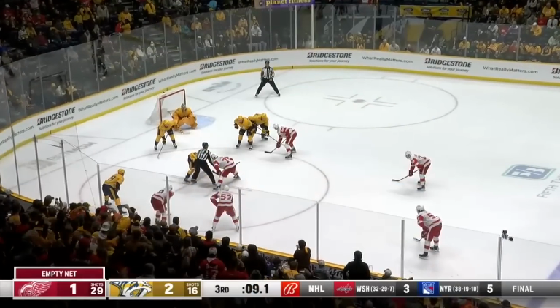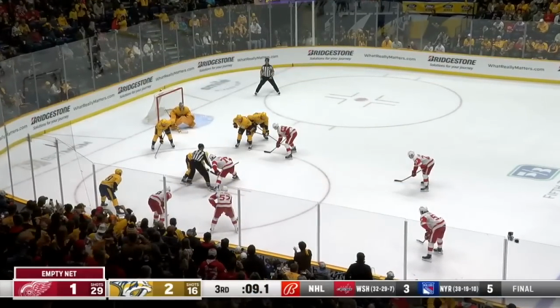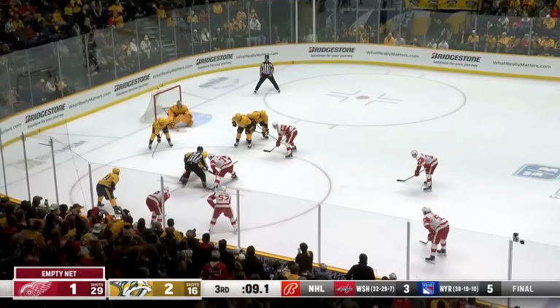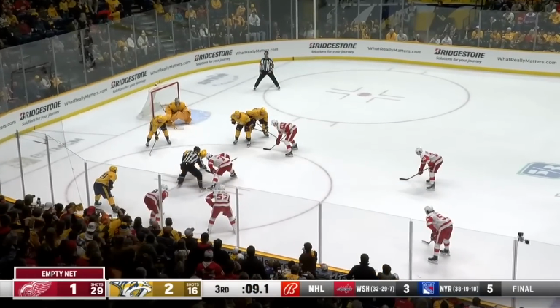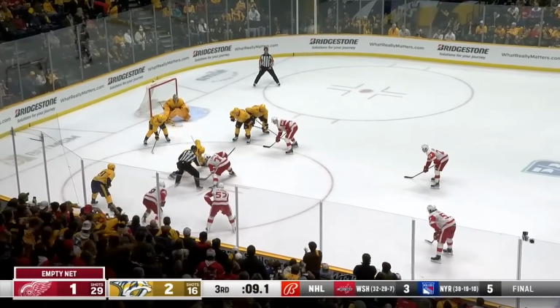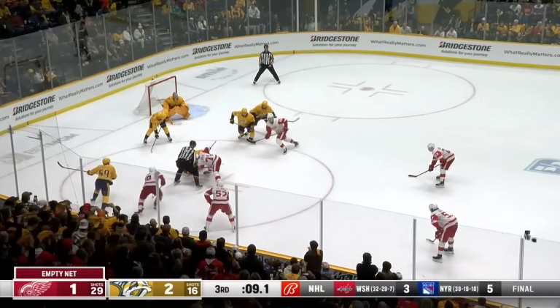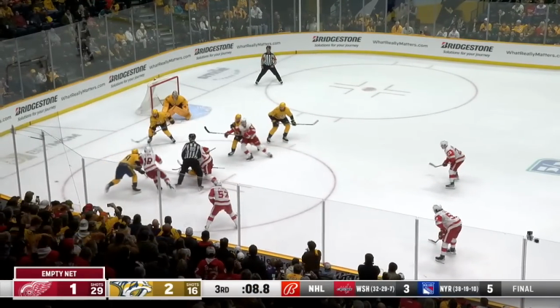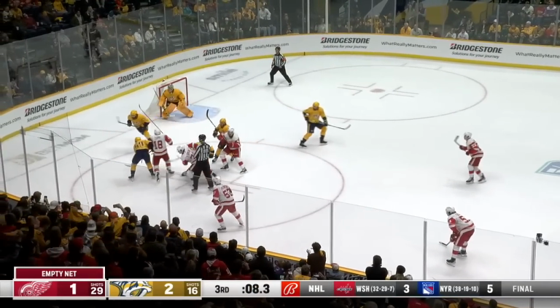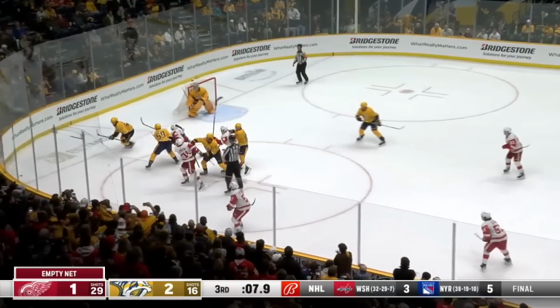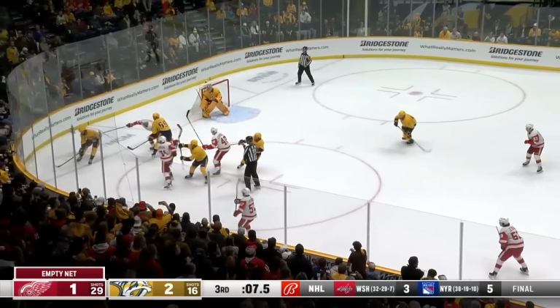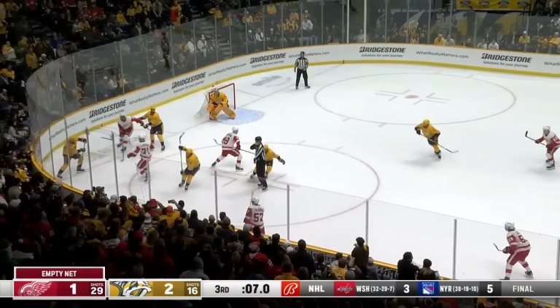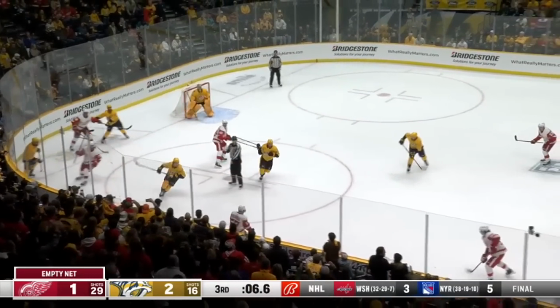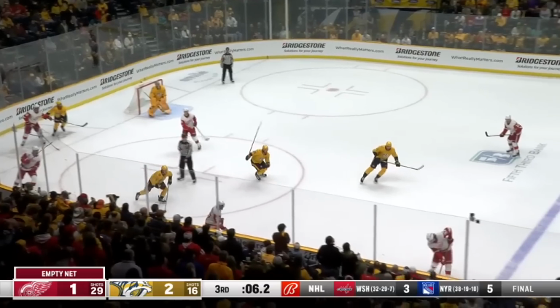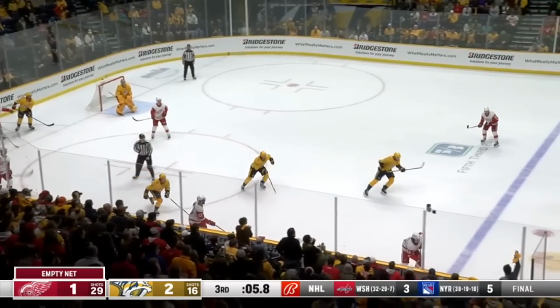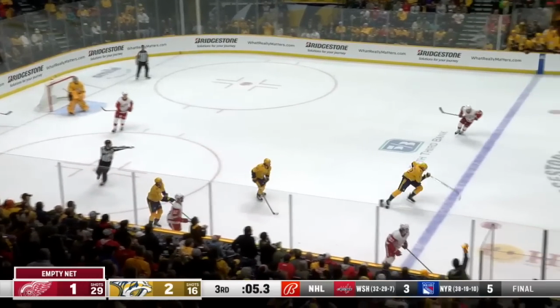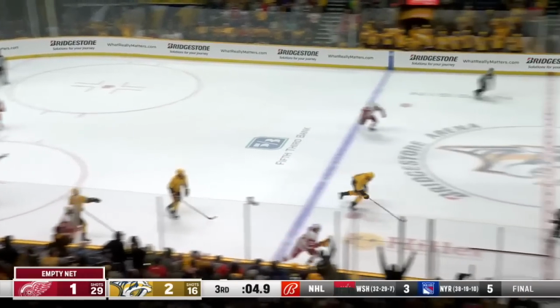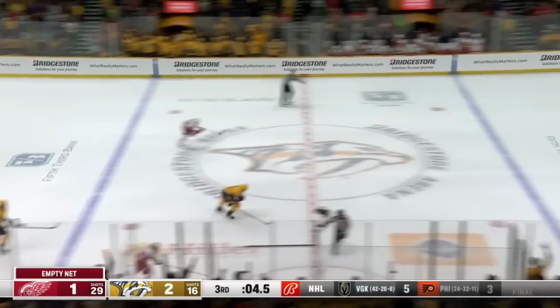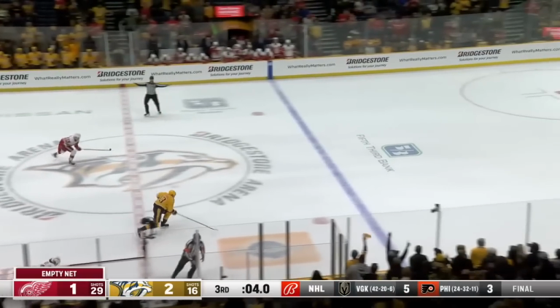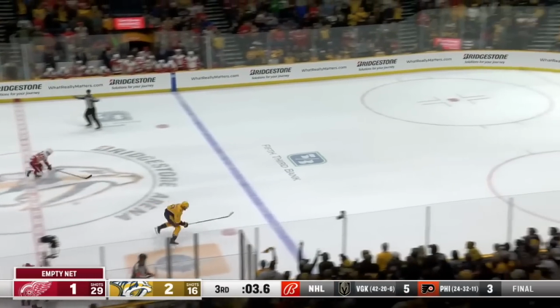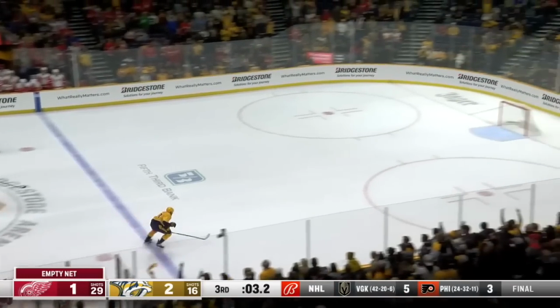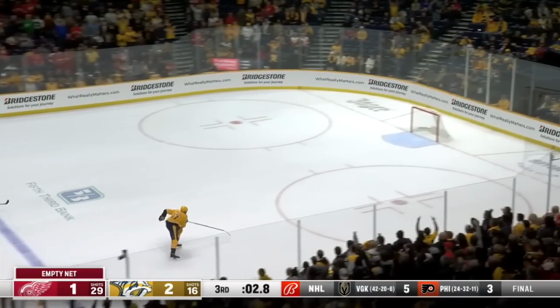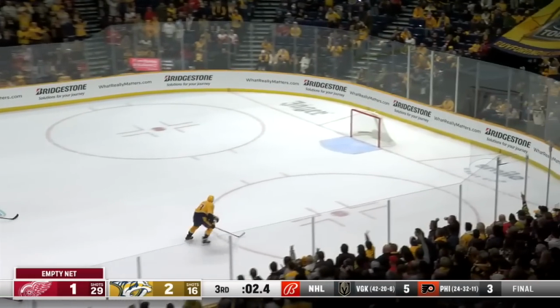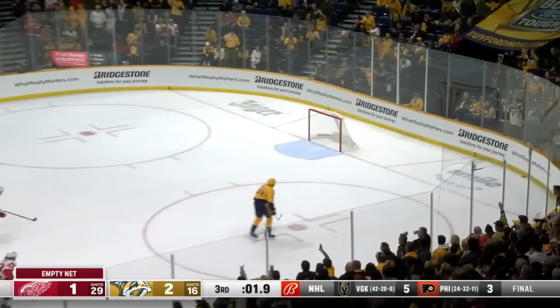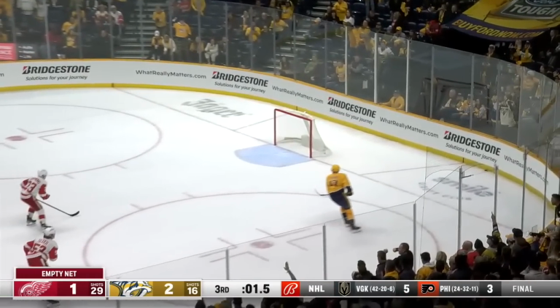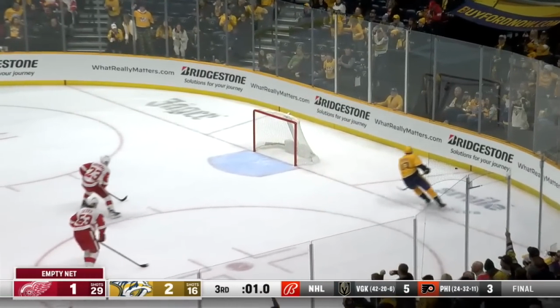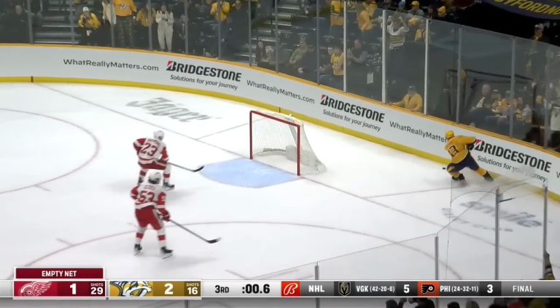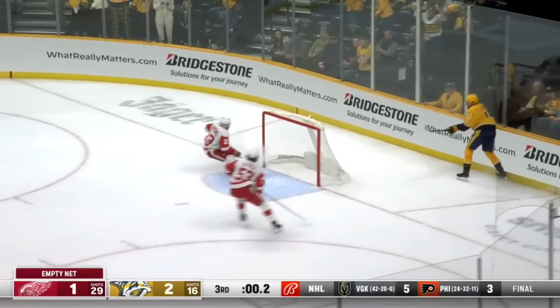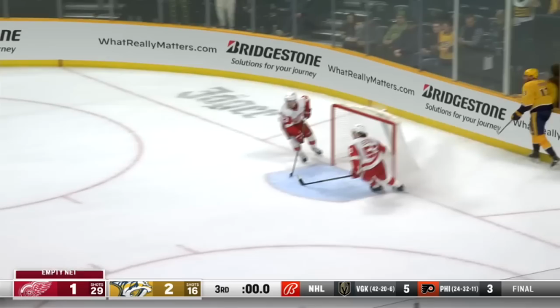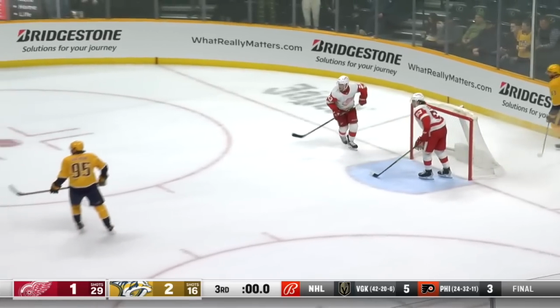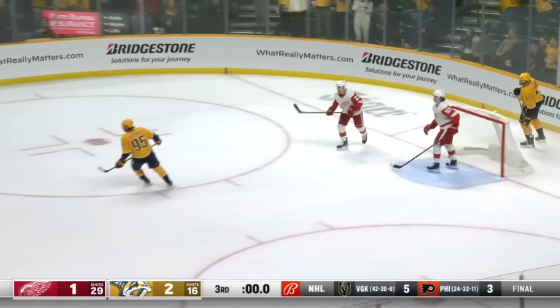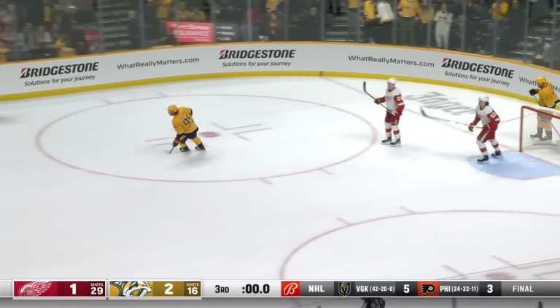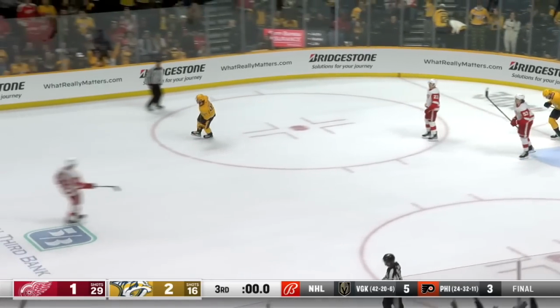Big face-off here — Larkin against Glass. Glass wins it back. Fabro trying to clear it, gets by Sider. Three seconds to go — Trenton beats the icing. And Nashville has another win!